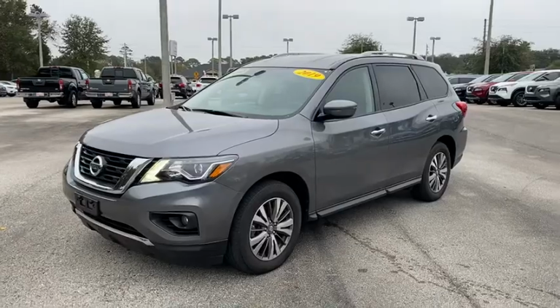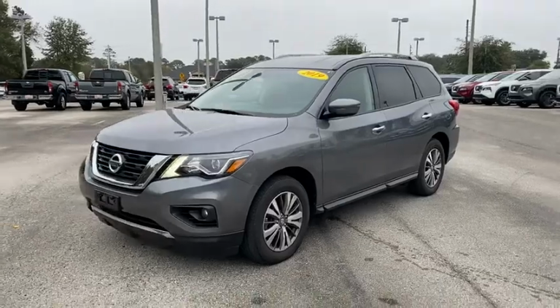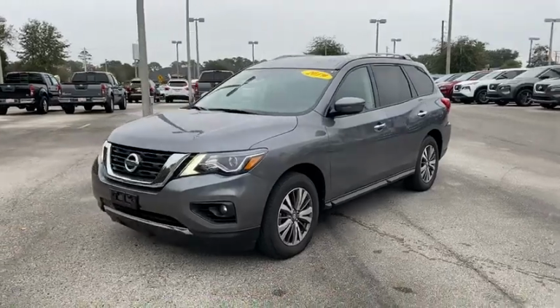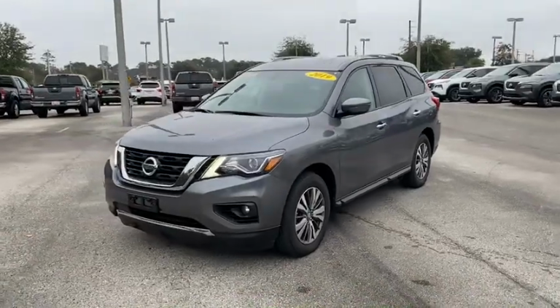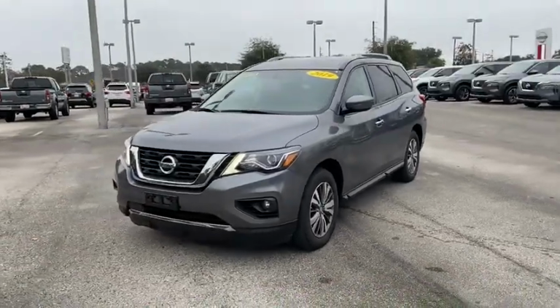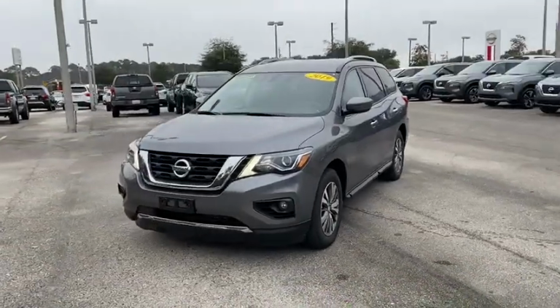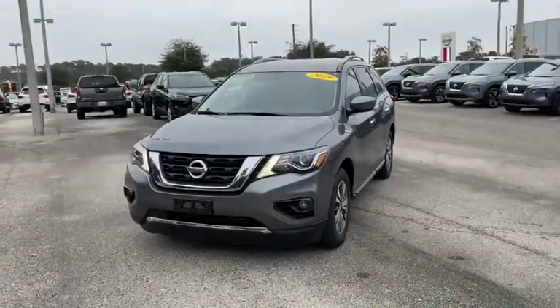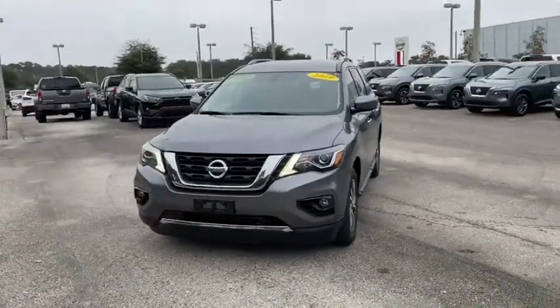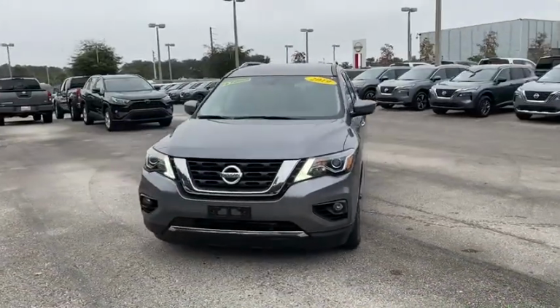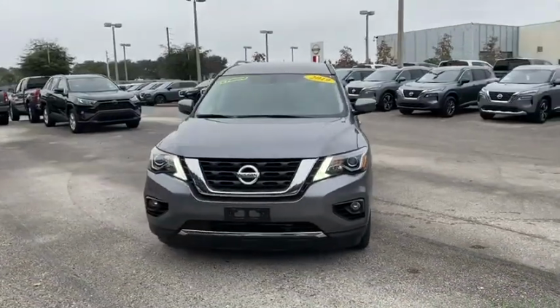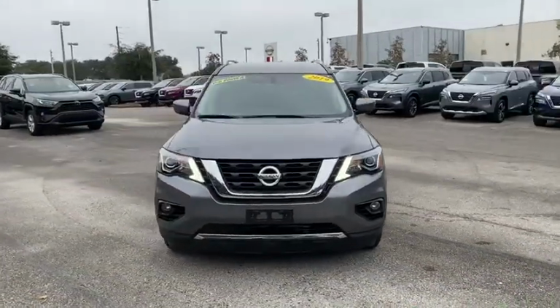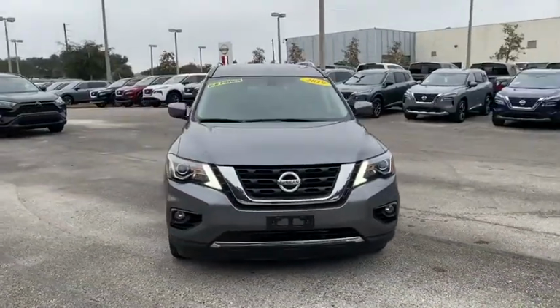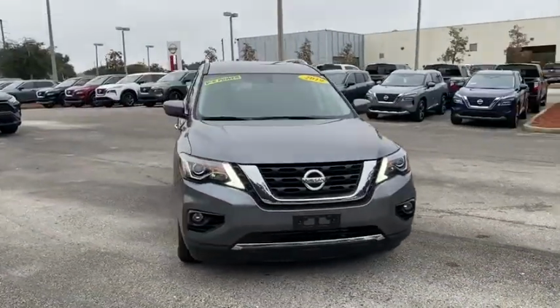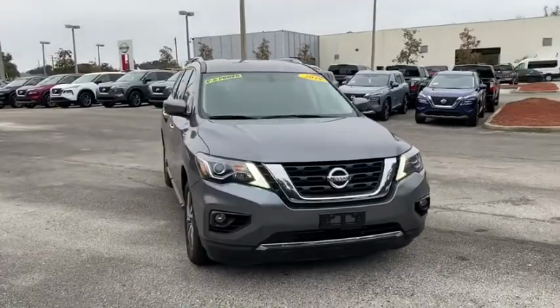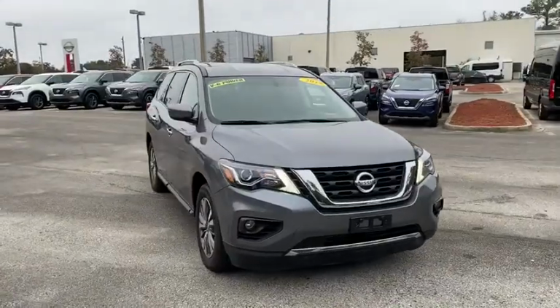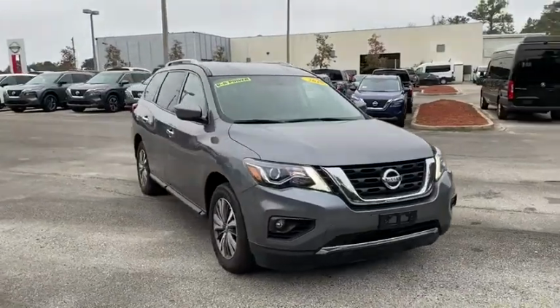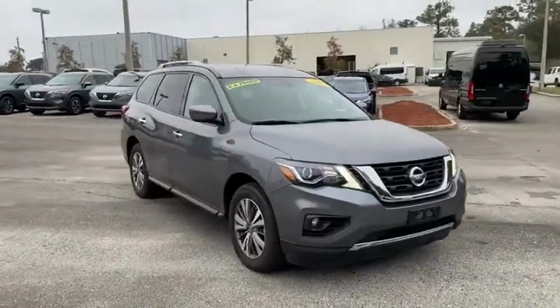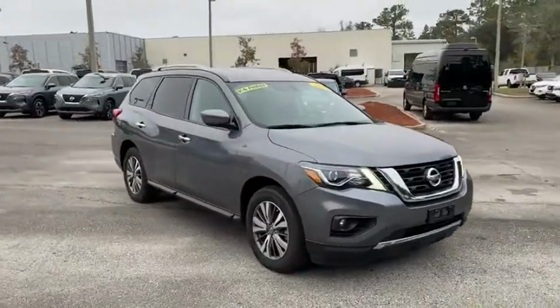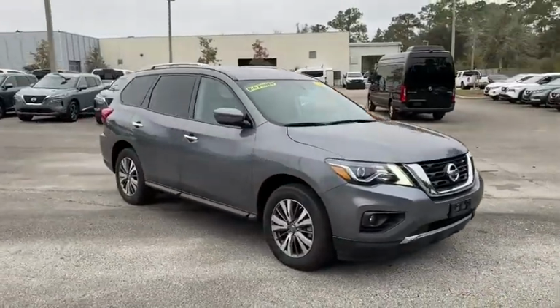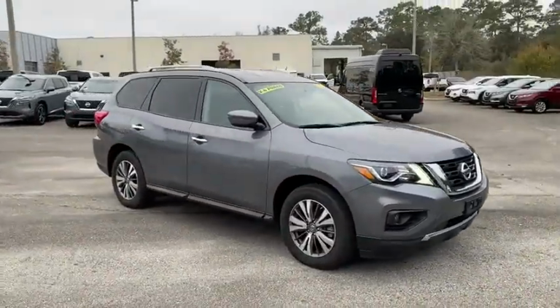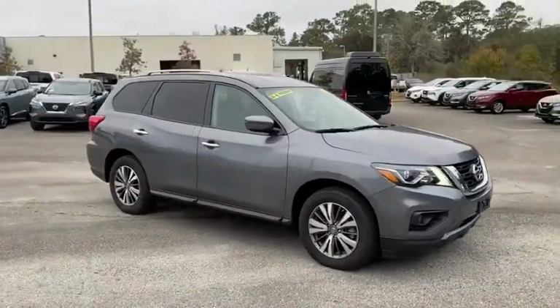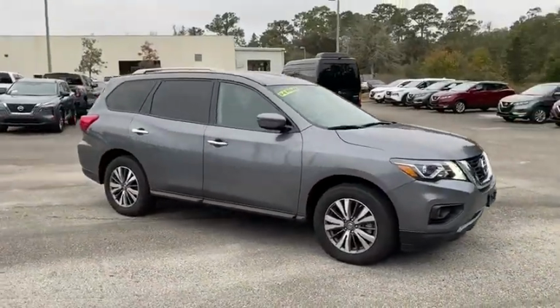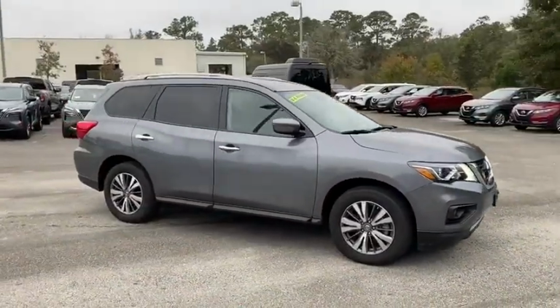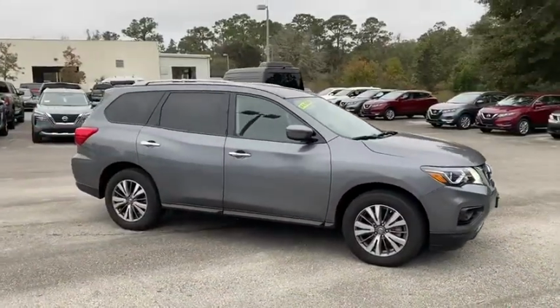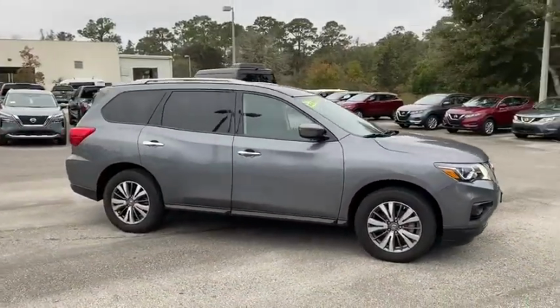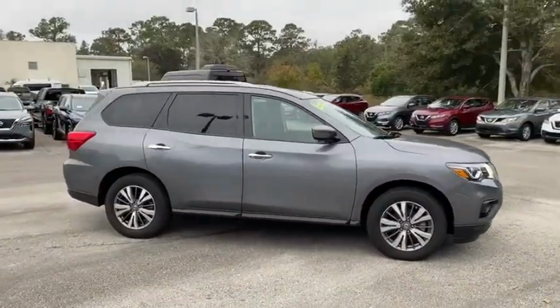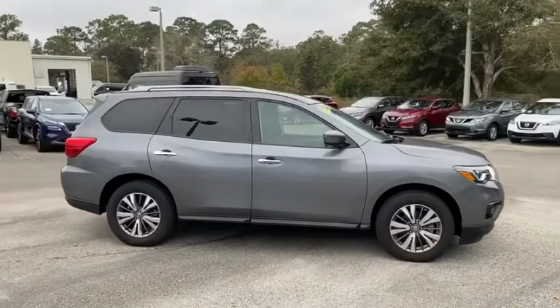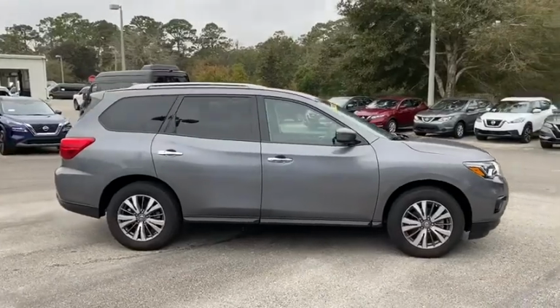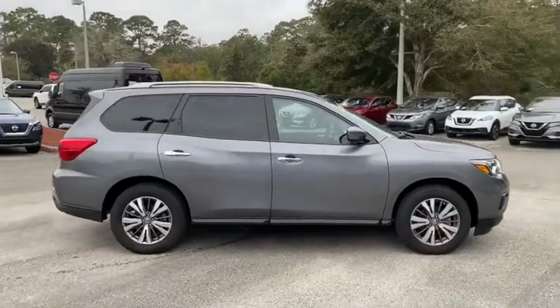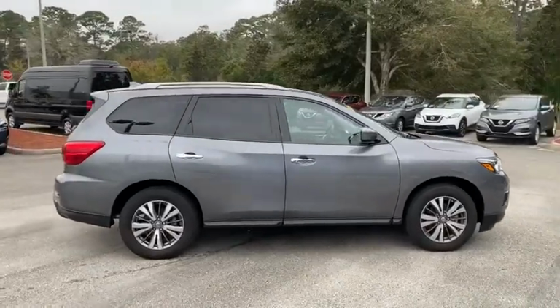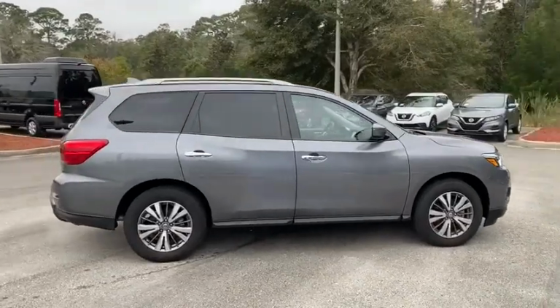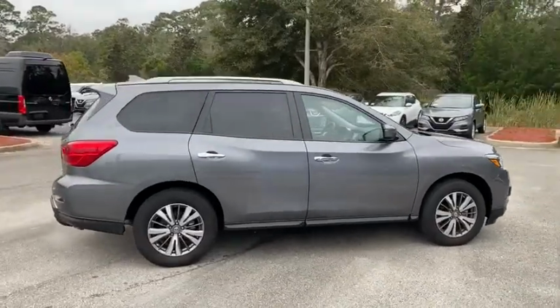You just found the 2019 Nissan Pathfinder. This vehicle is an outstanding buy with fewer than 30,000 miles on the odometer. Picture yourself at the wheel of this comfortable and capable Pathfinder.